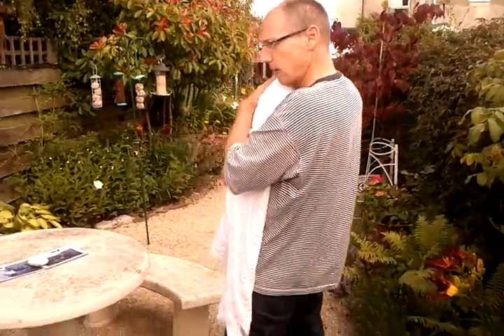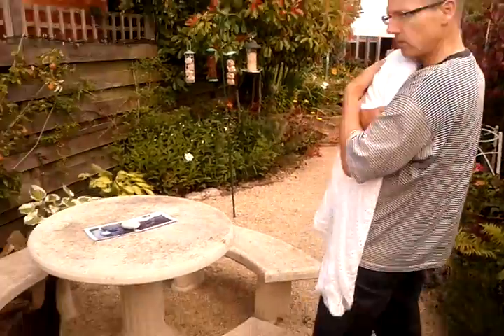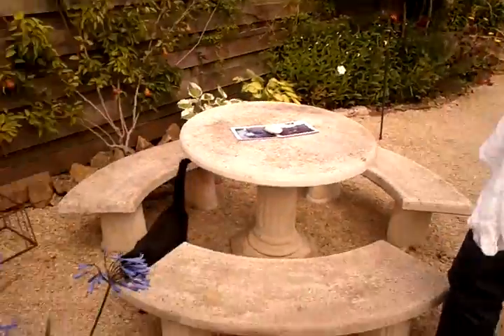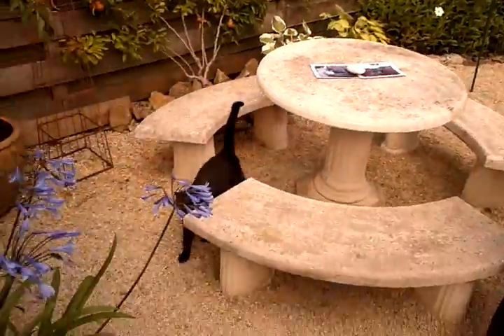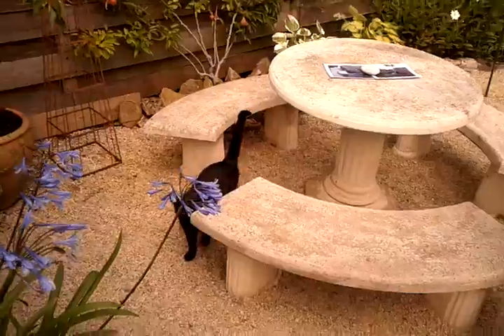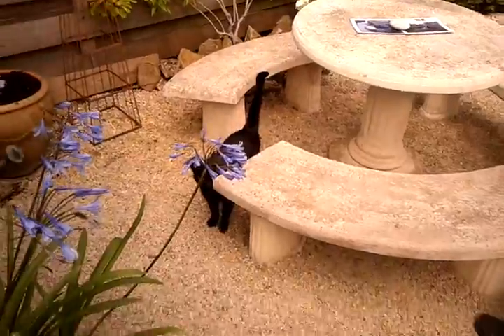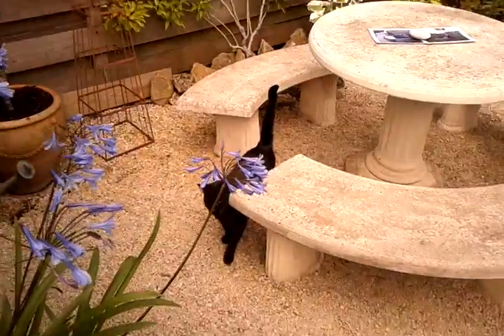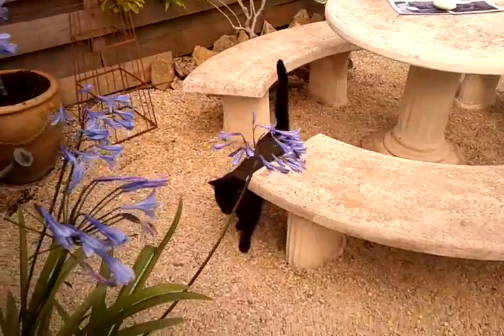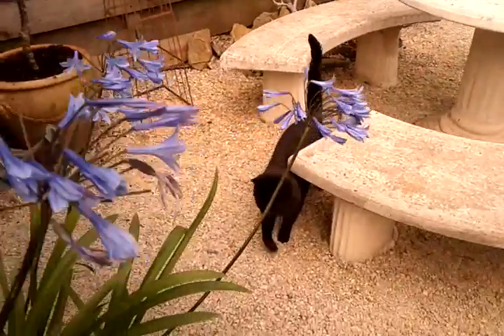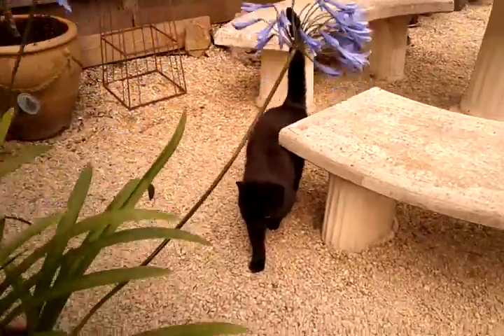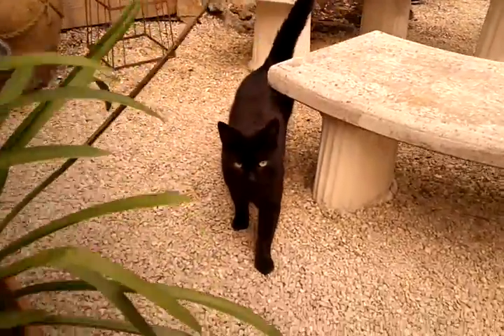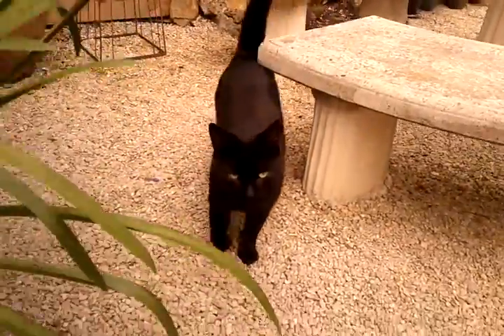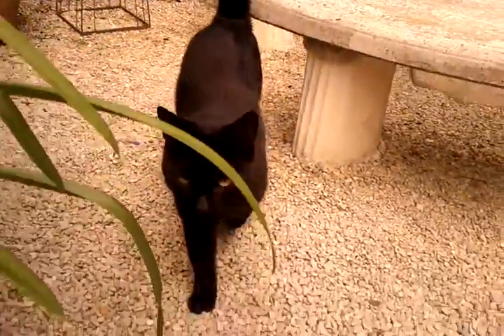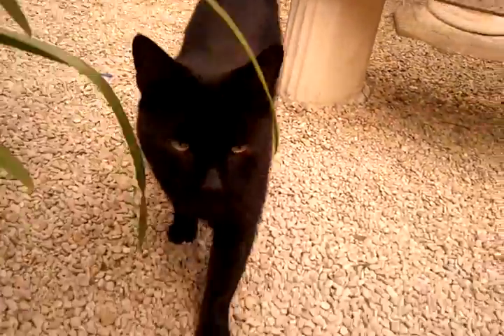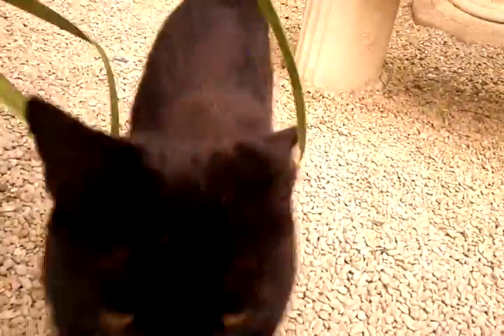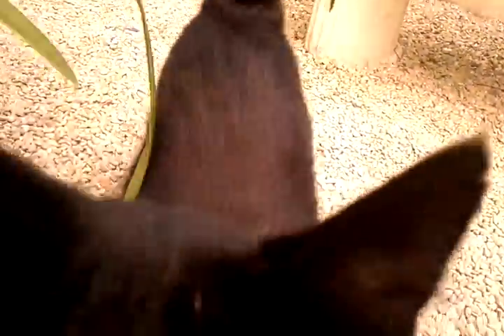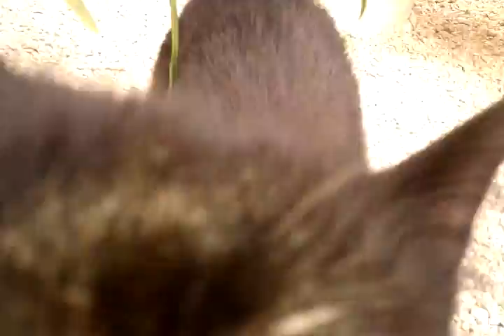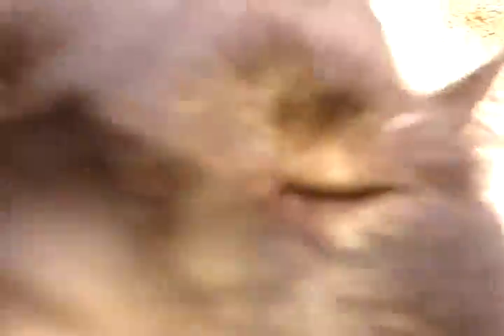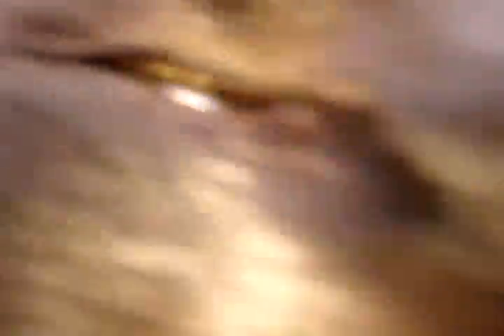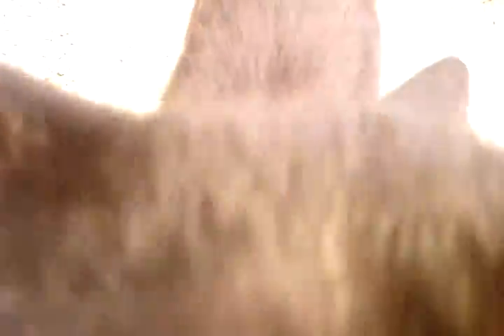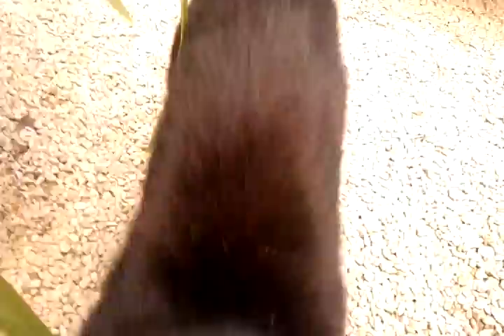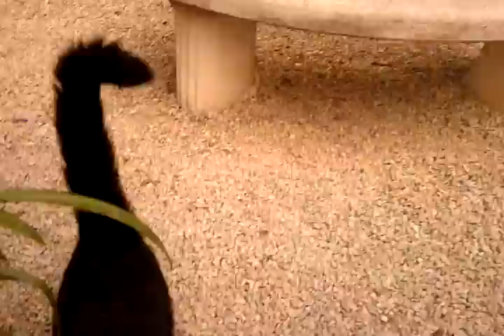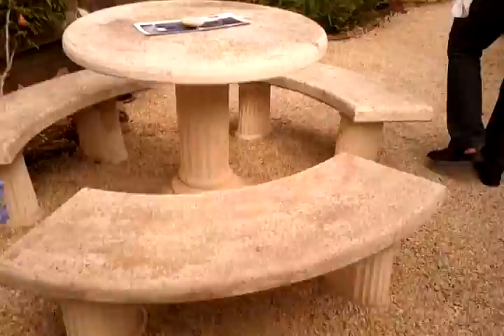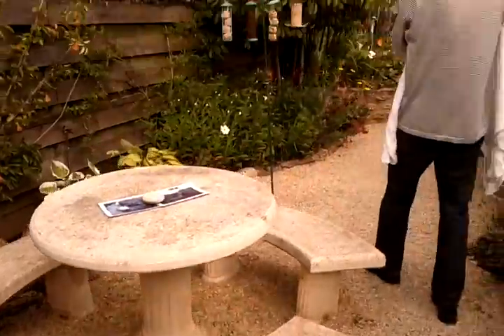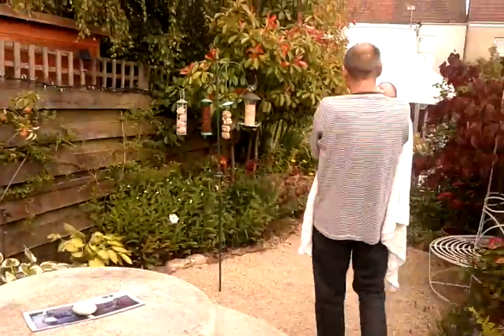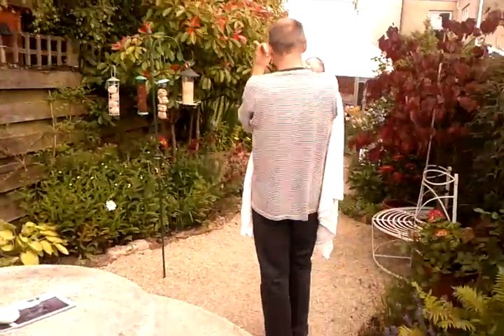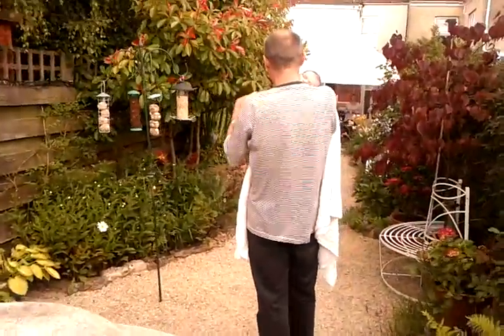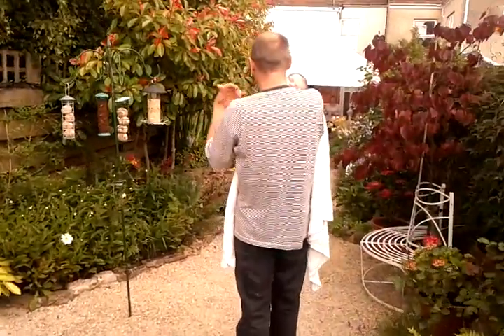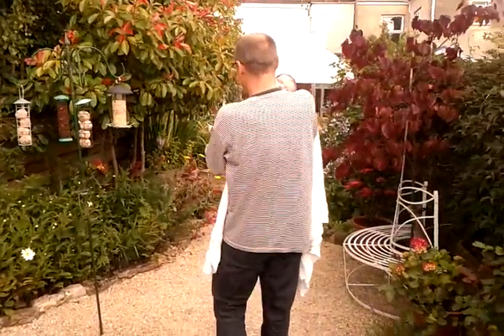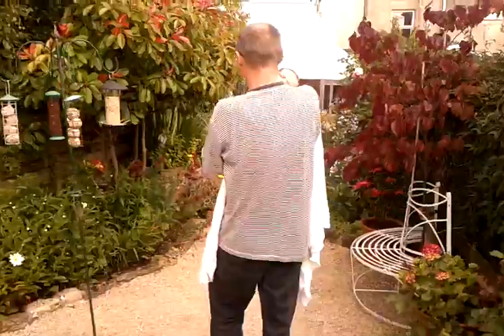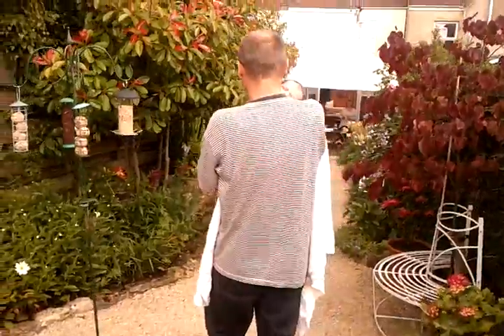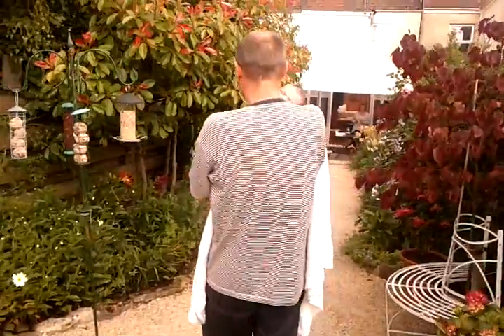And there's the cat. Hello Tyler. Tyler the cat. Hello. How are you? There we go. We're doing this as a video tour of the garden.